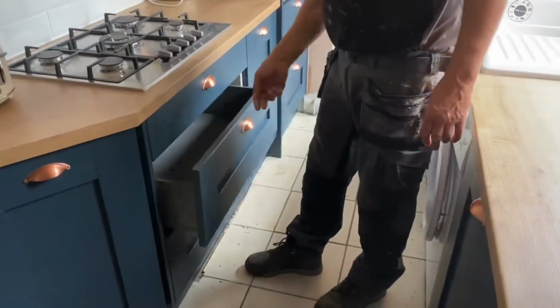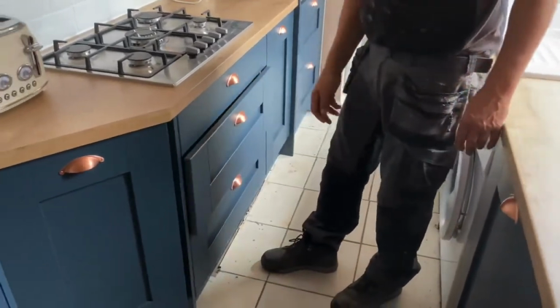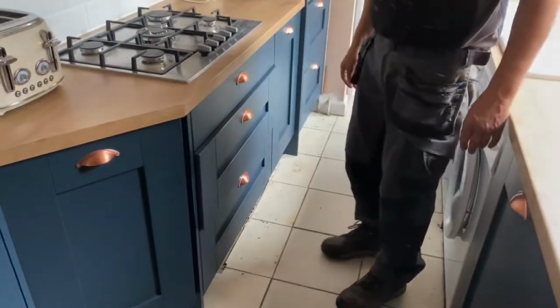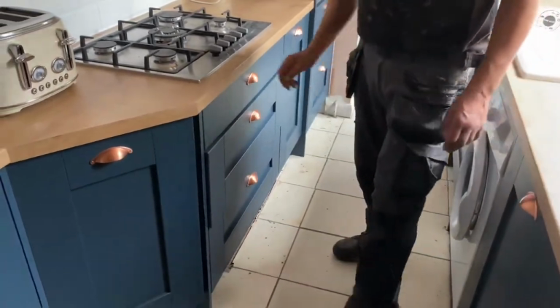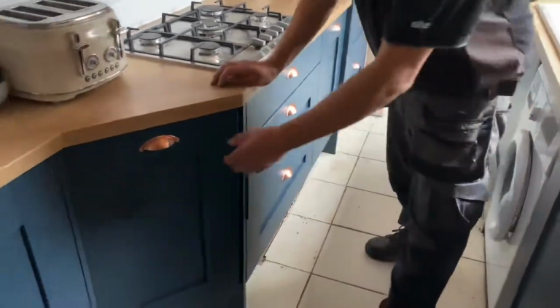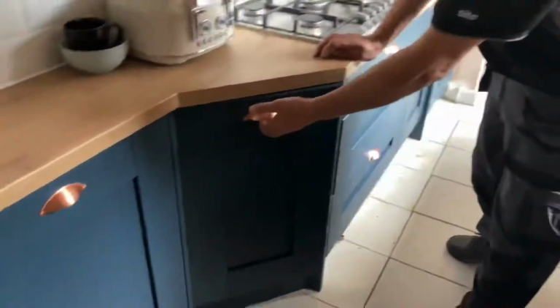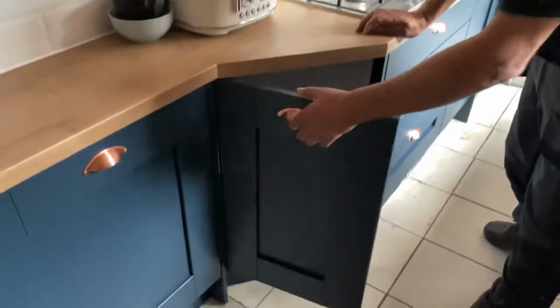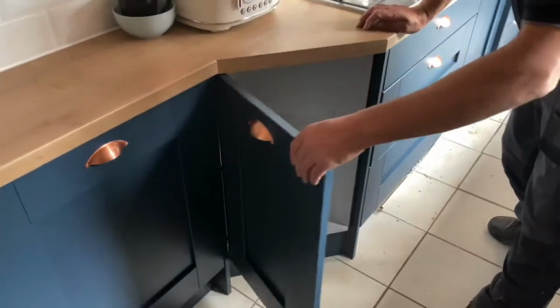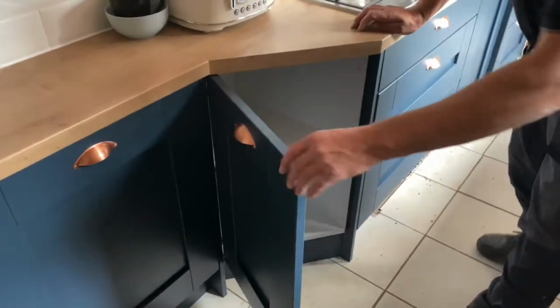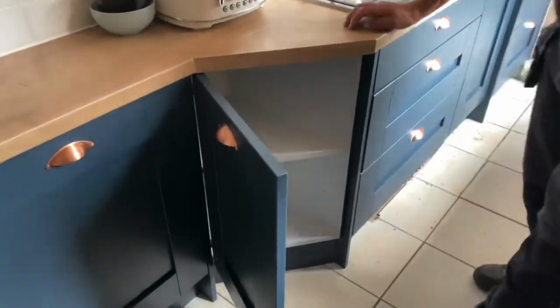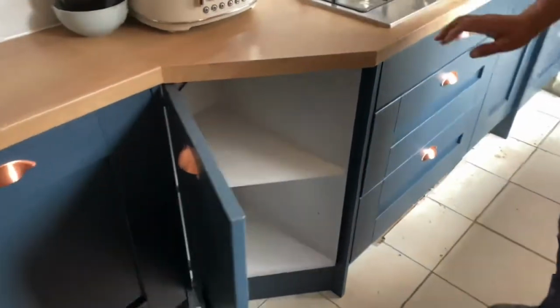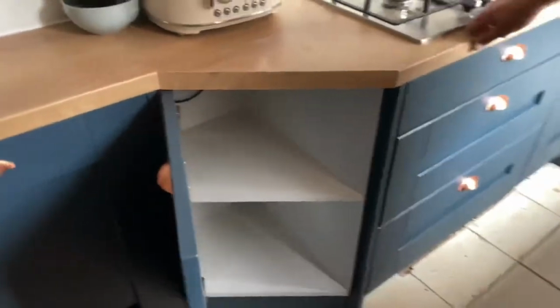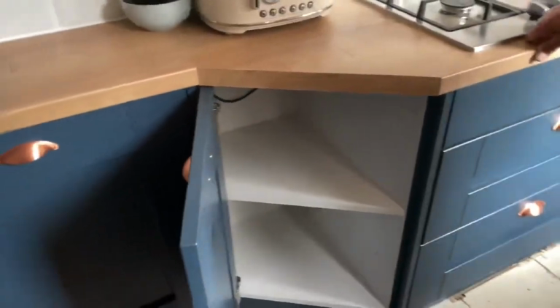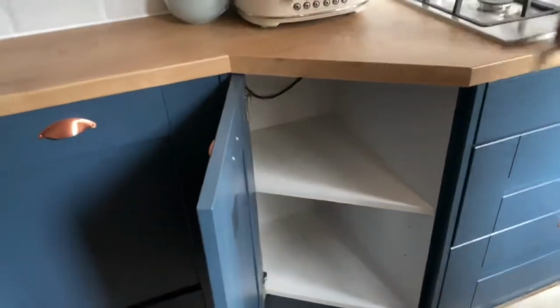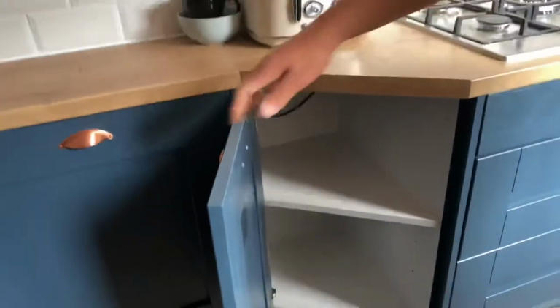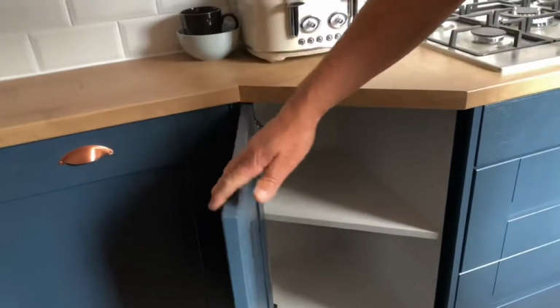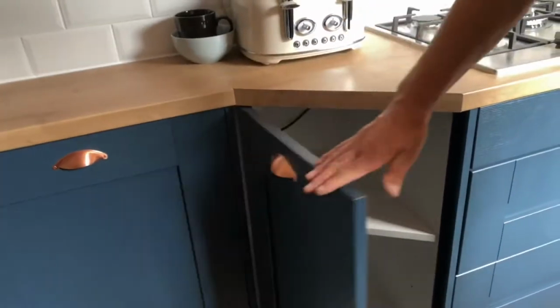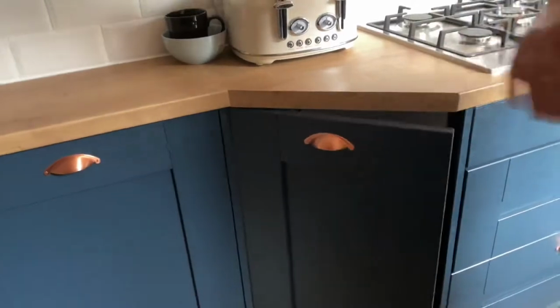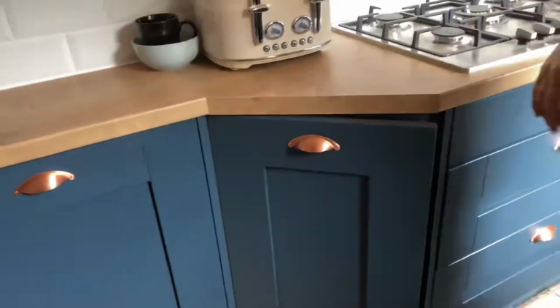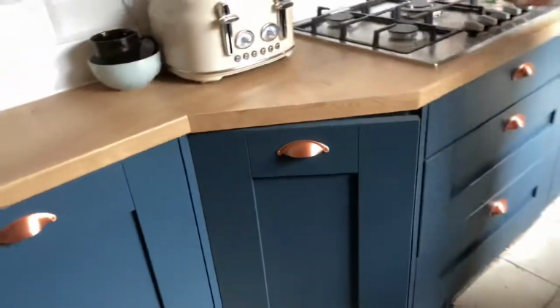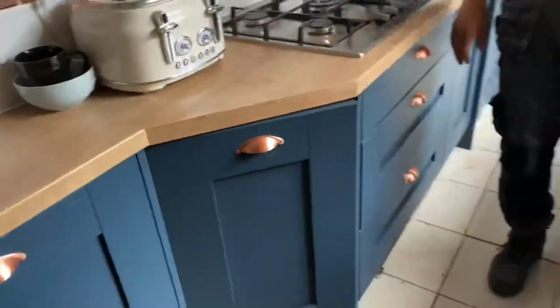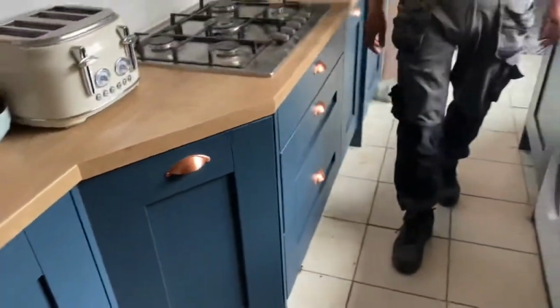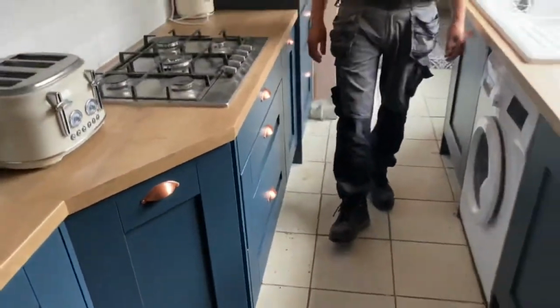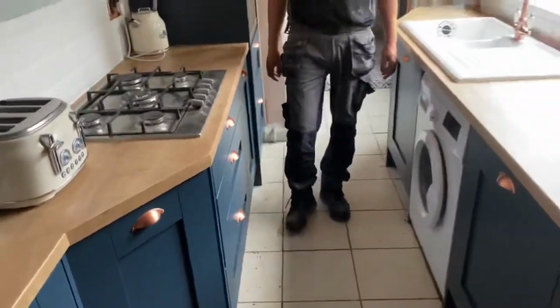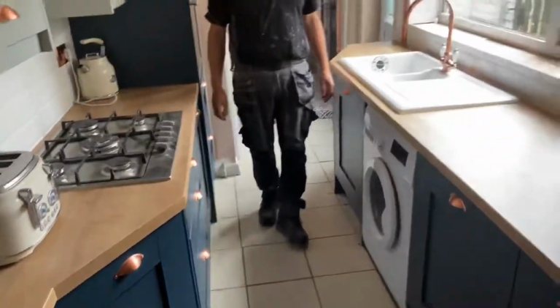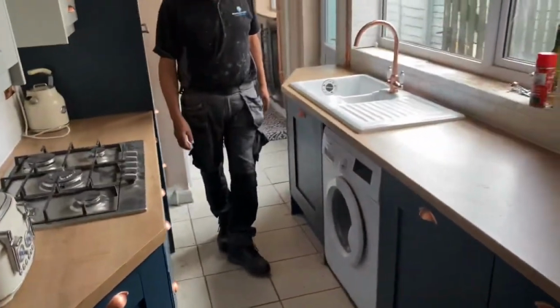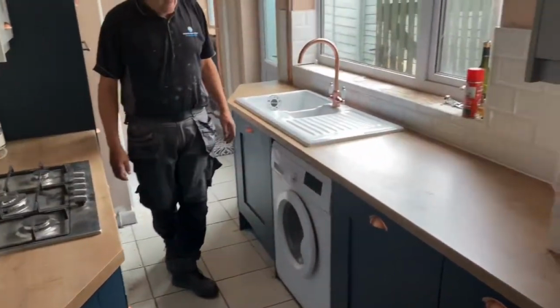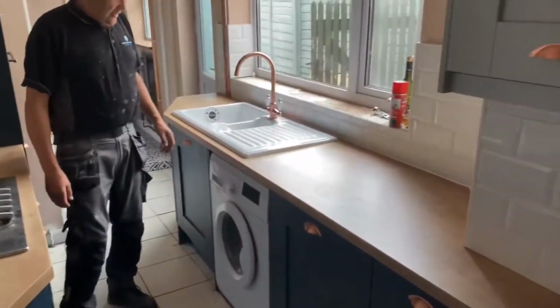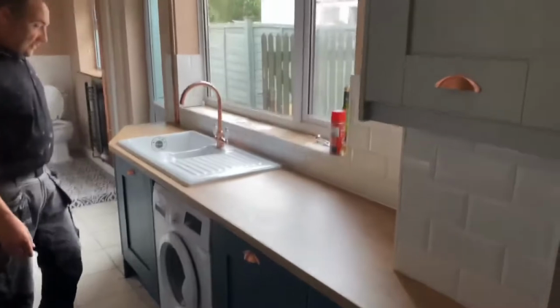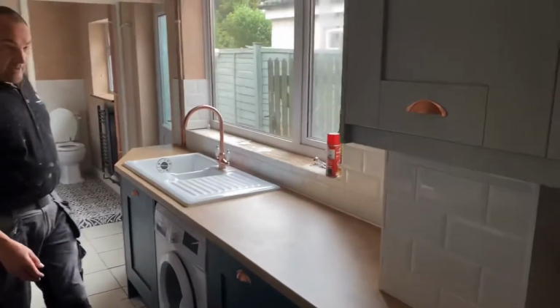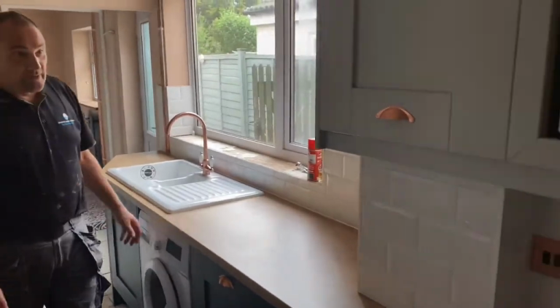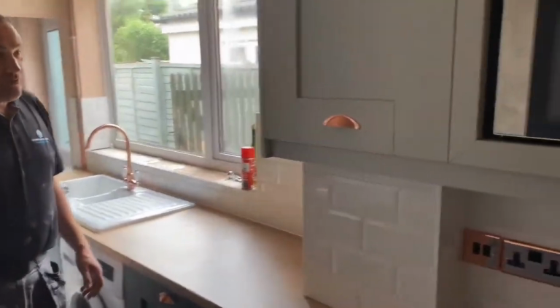There's plenty of room in the drawers. It was a bit of an awkward corner and we needed to use as much space as we could without taking too much of the kitchen, so yes, there's plenty of storage.